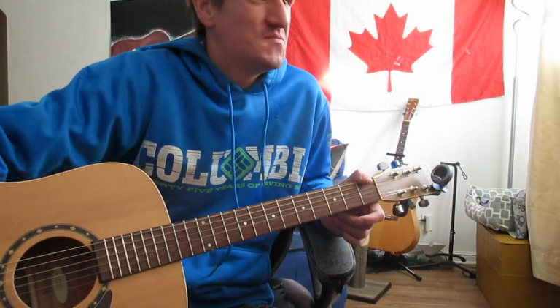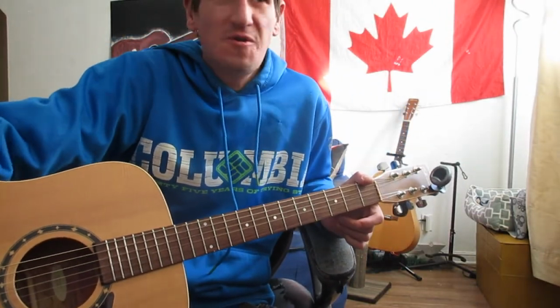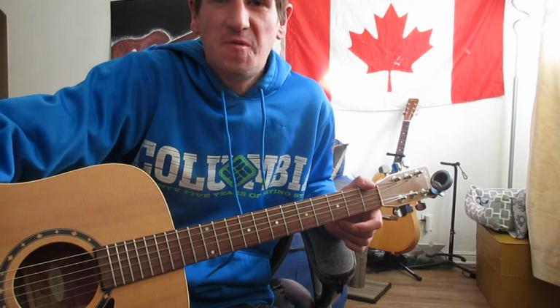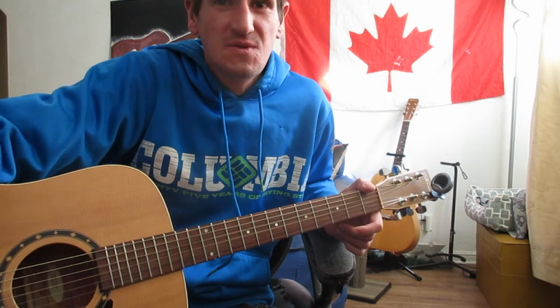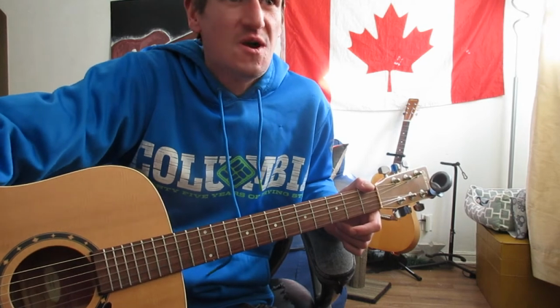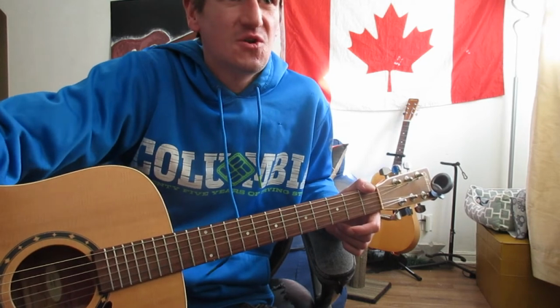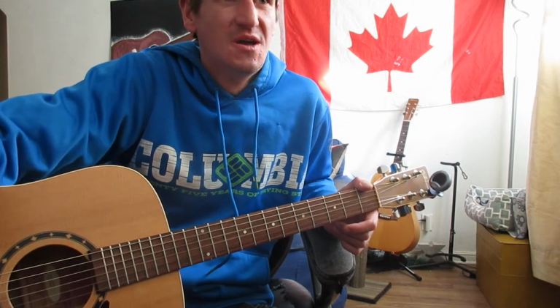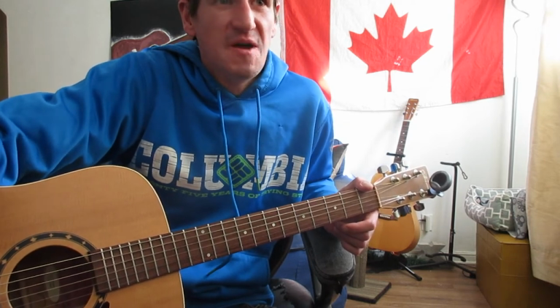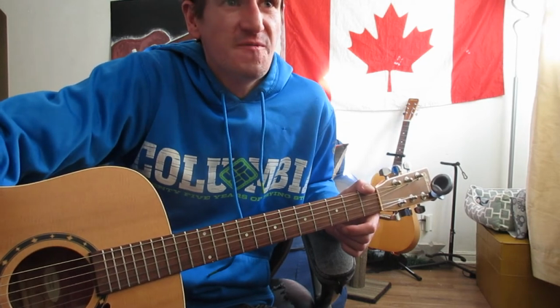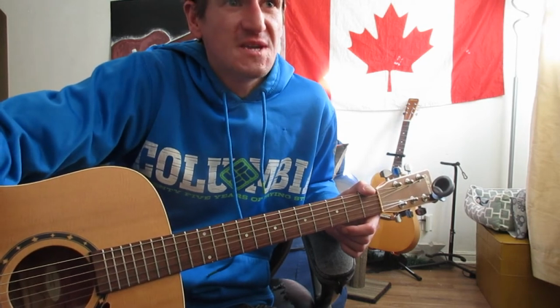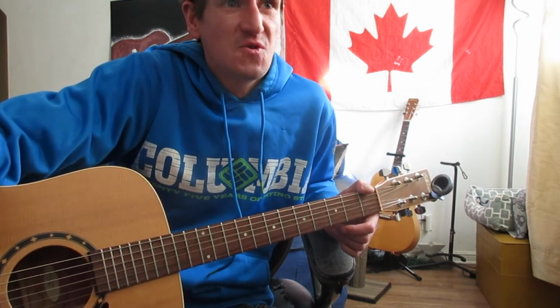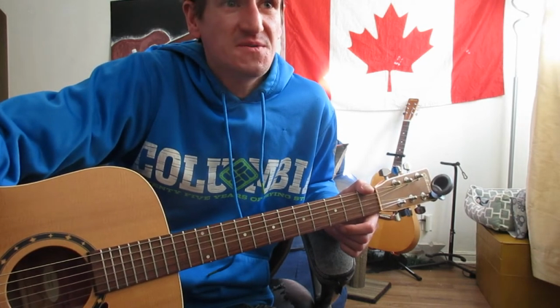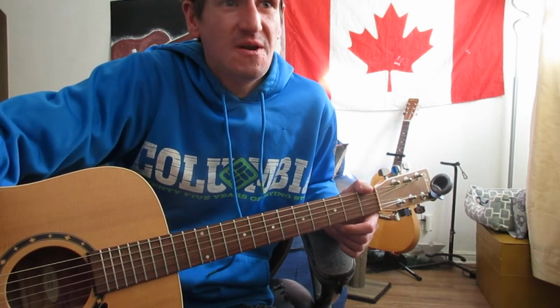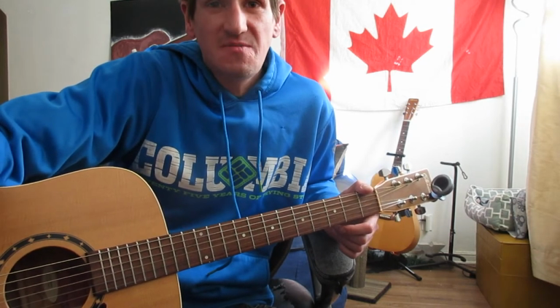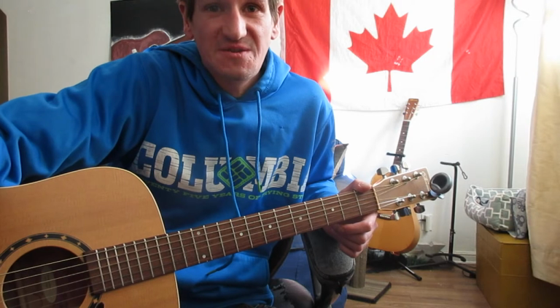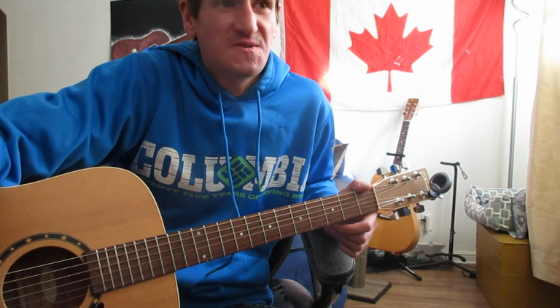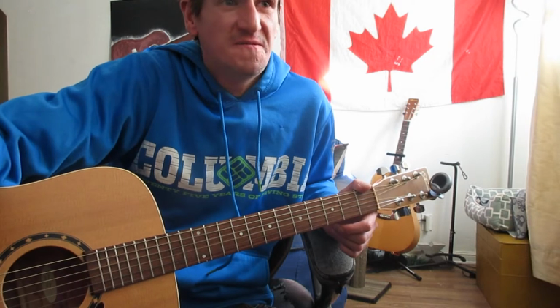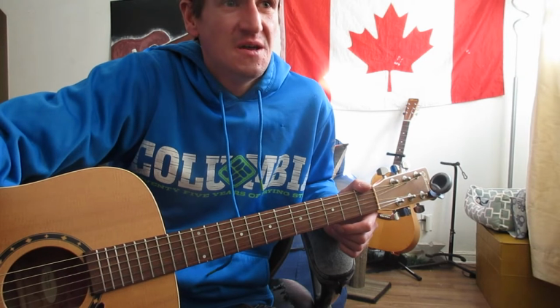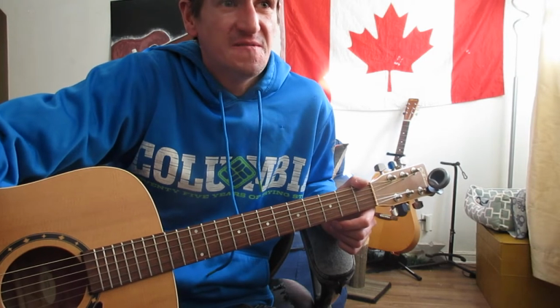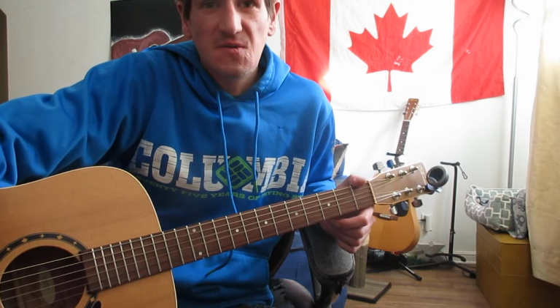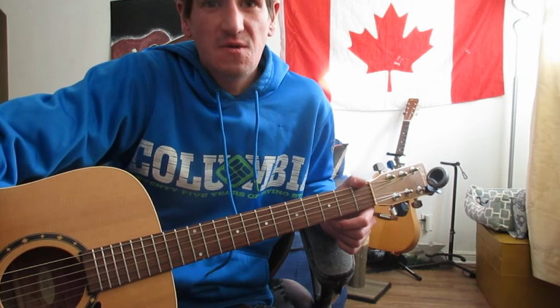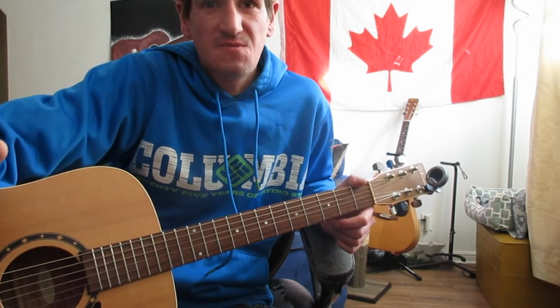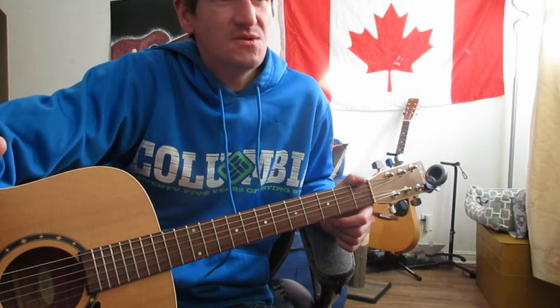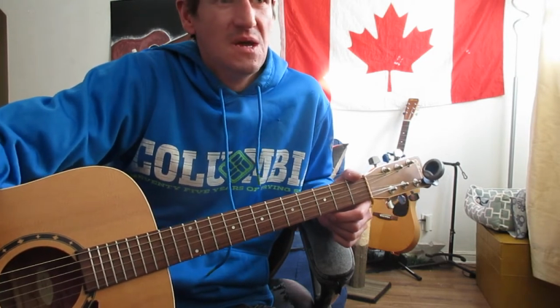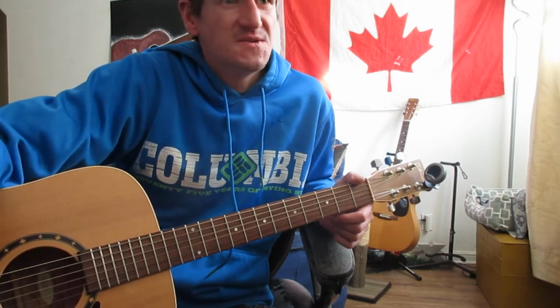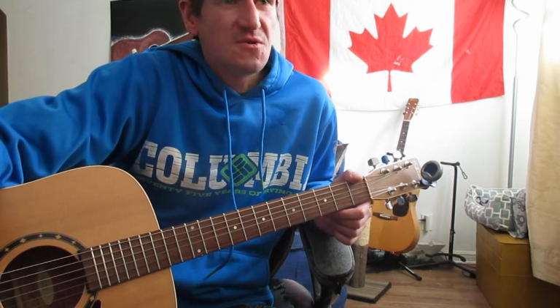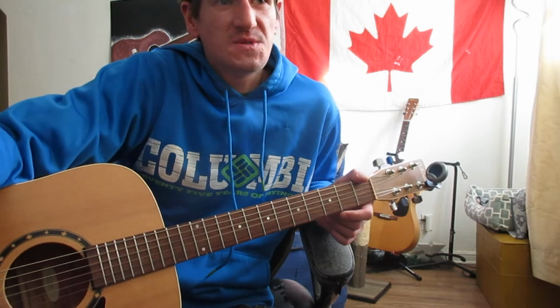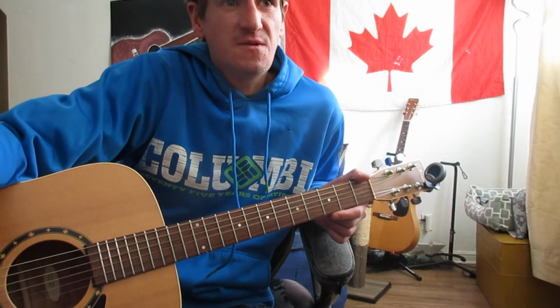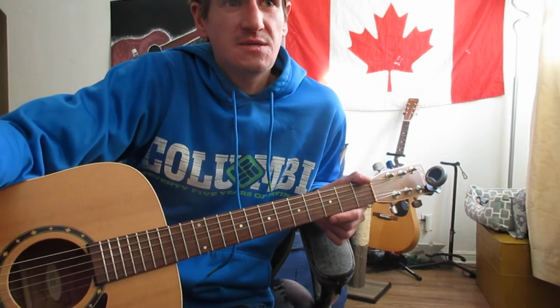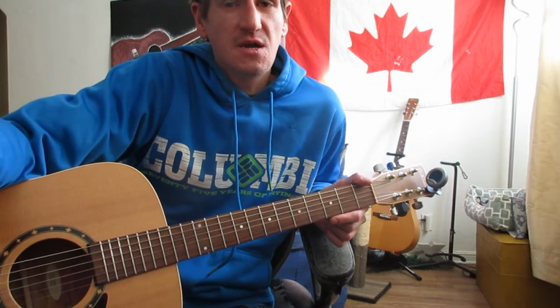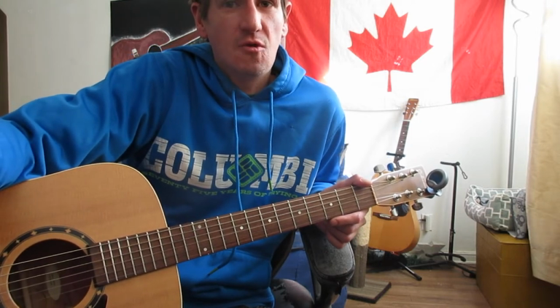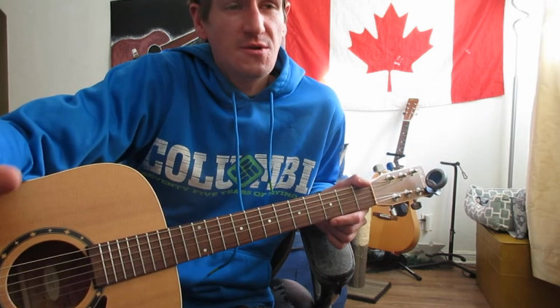I never heard it before — this was a request — but he sounds pretty awesome, so I think I'm going to check out some more of his stuff, see if I can learn a few other things and maybe find some easier chords for you guys, as I normally try to do.